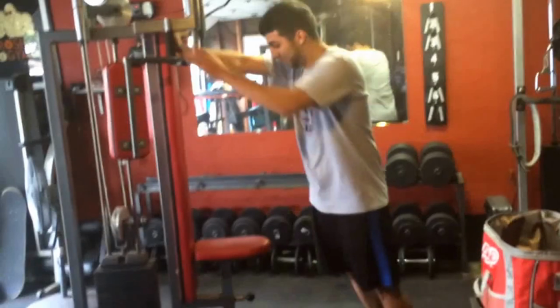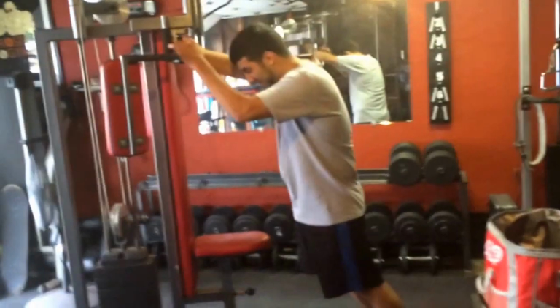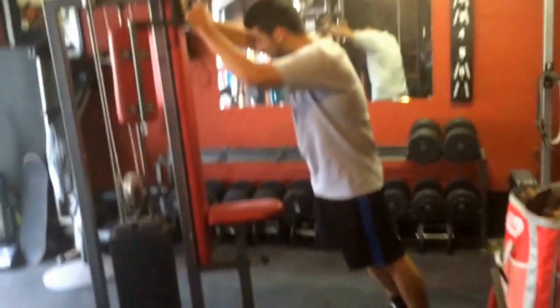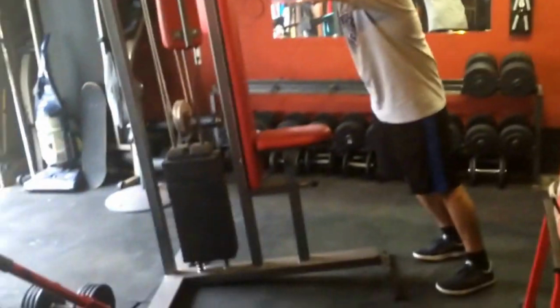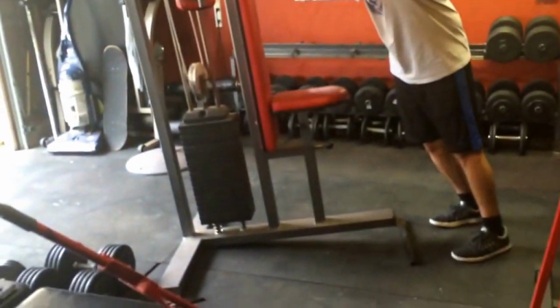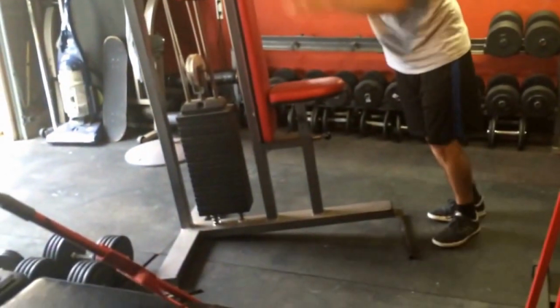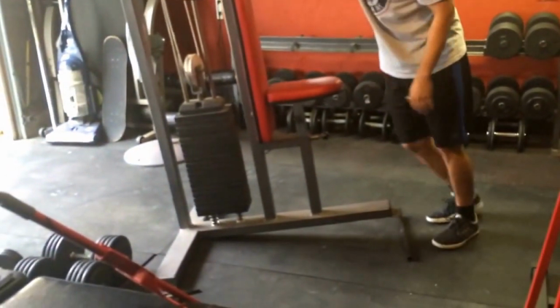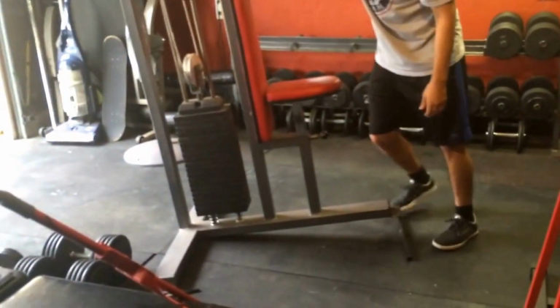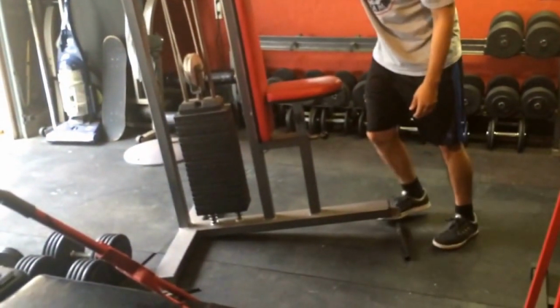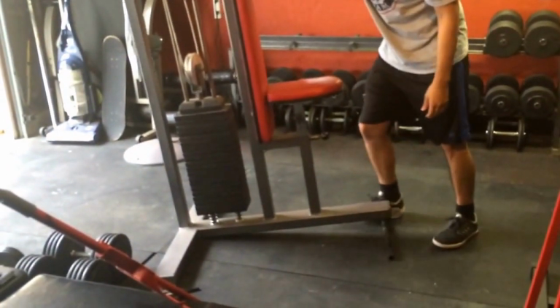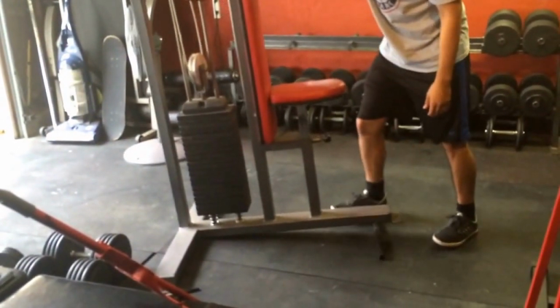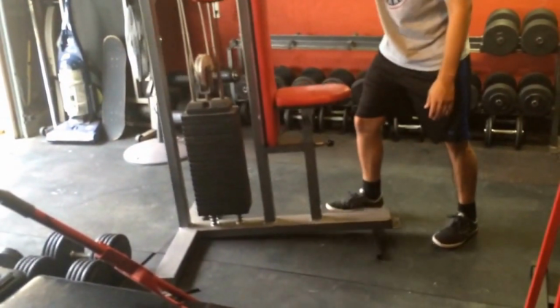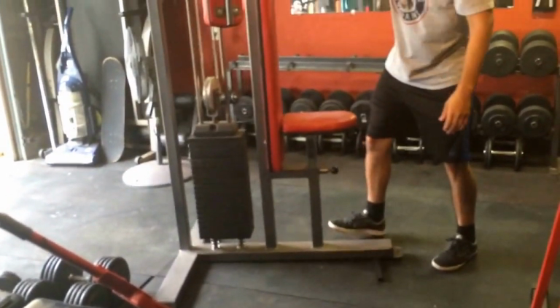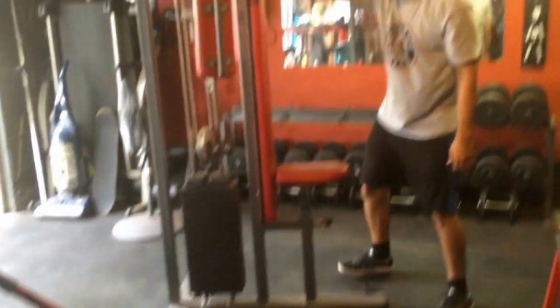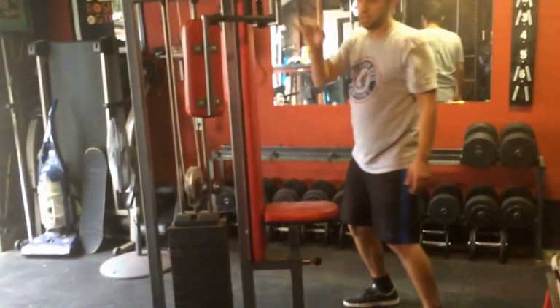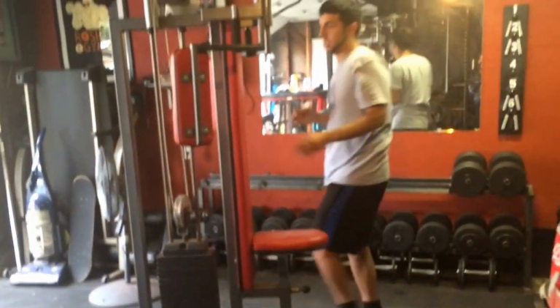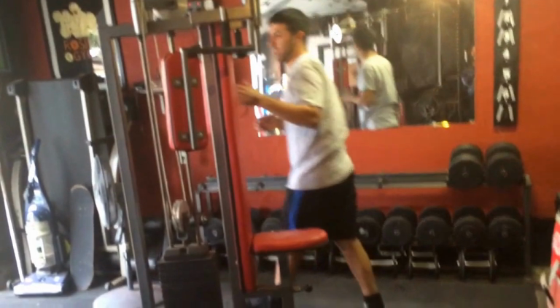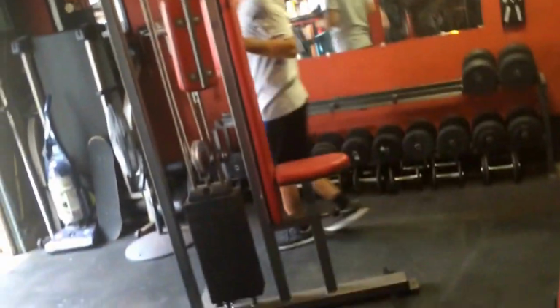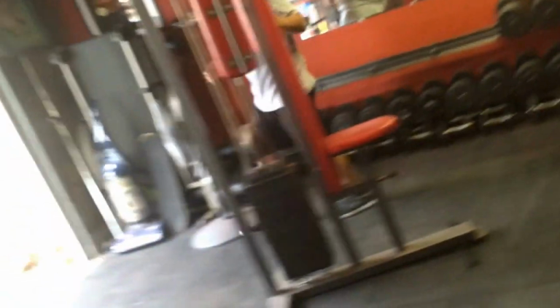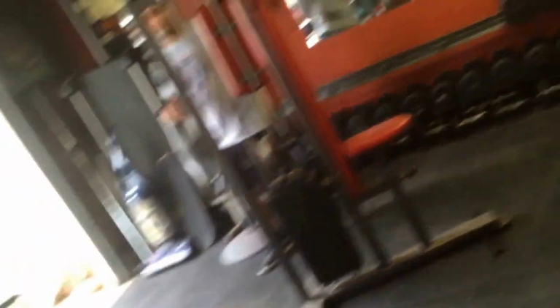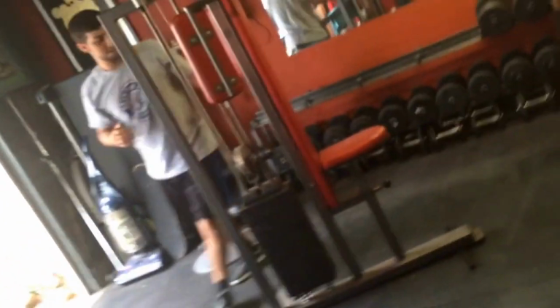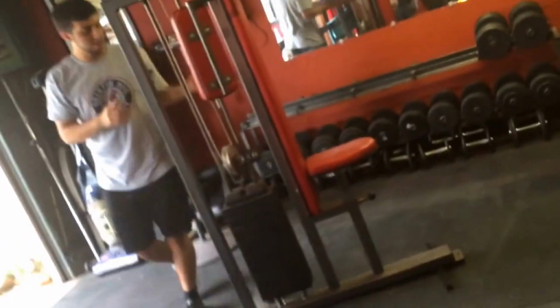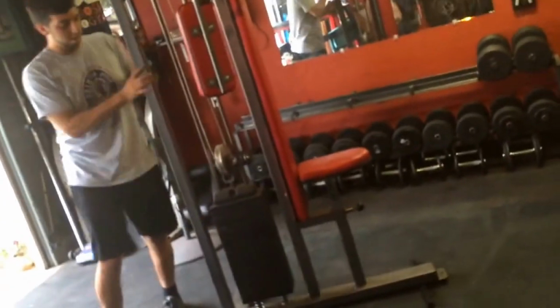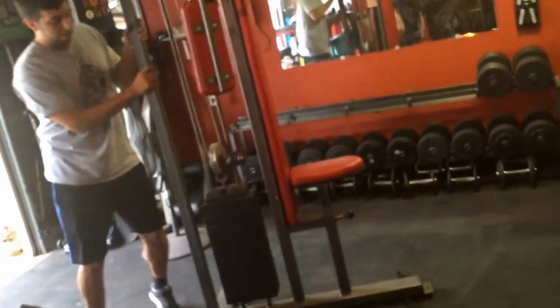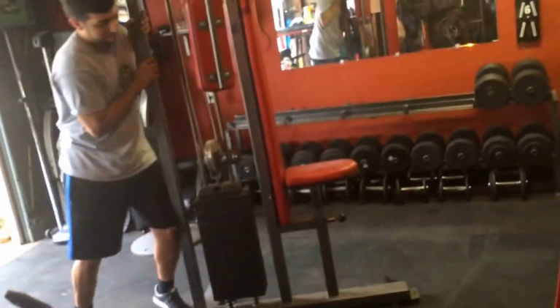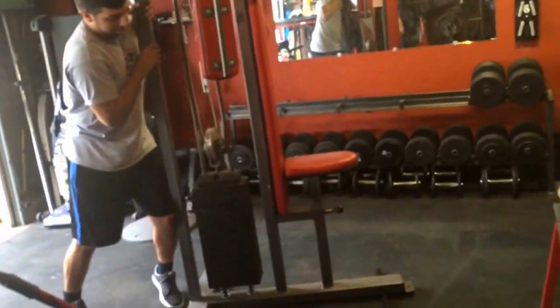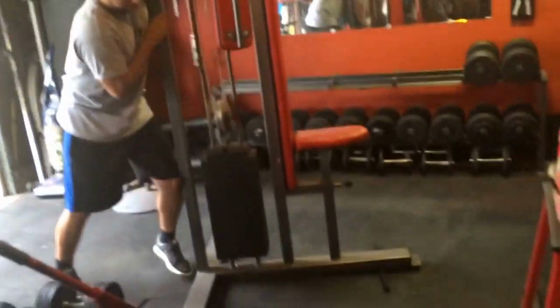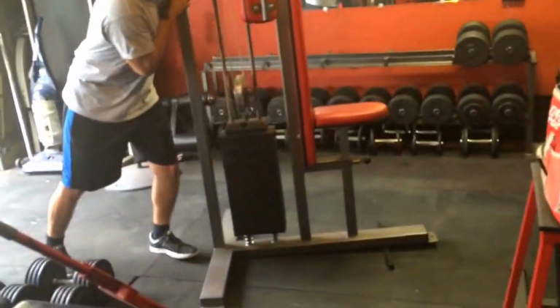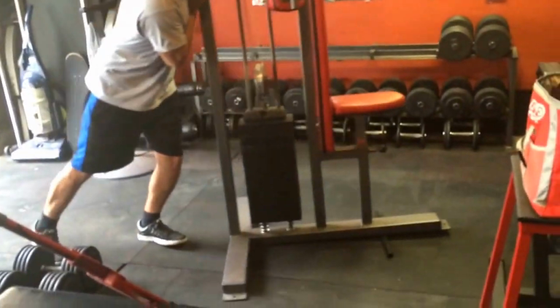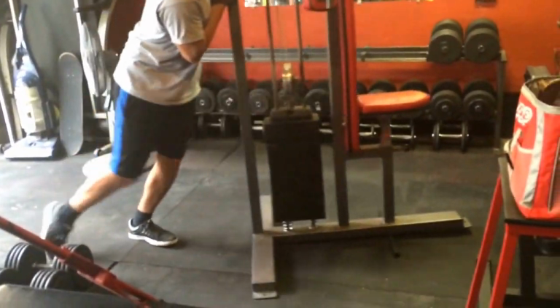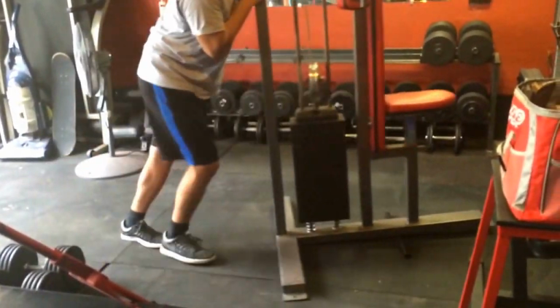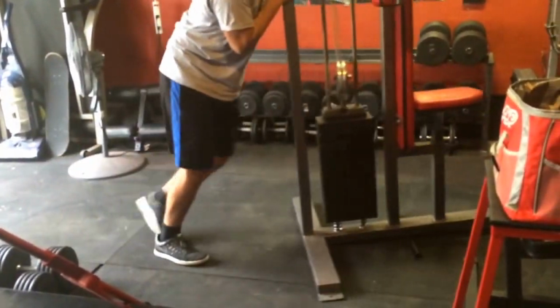A quick tip to move gym equipment: get a steel pipe and put it under, place it, and that makes it really easy to just push it and roll on the steel pipe.